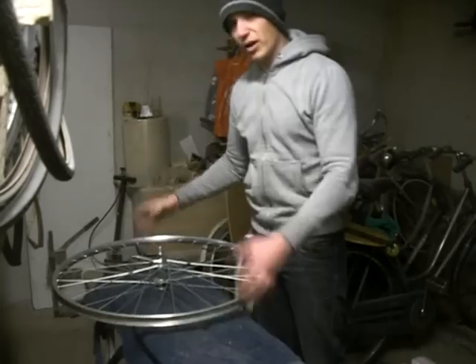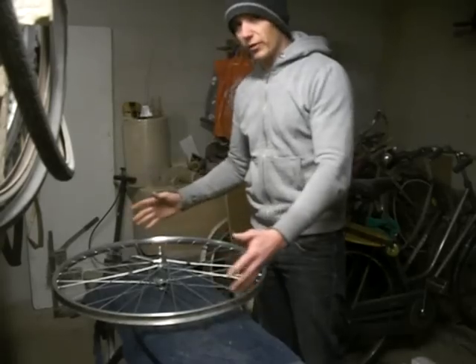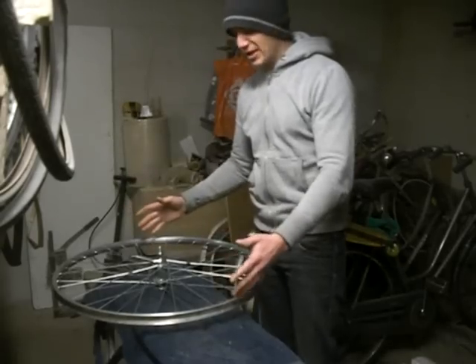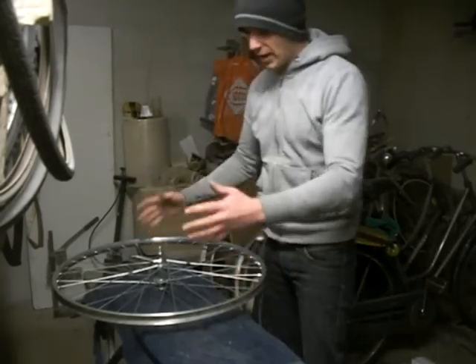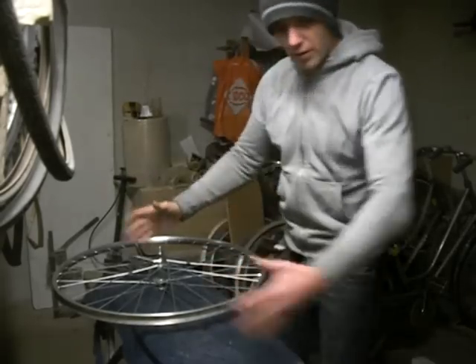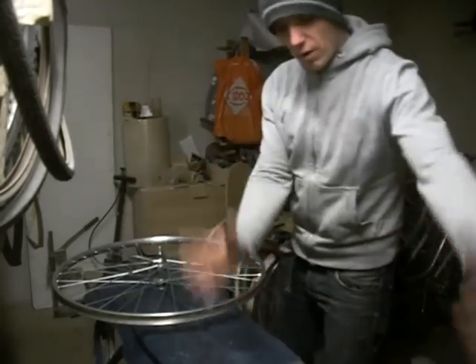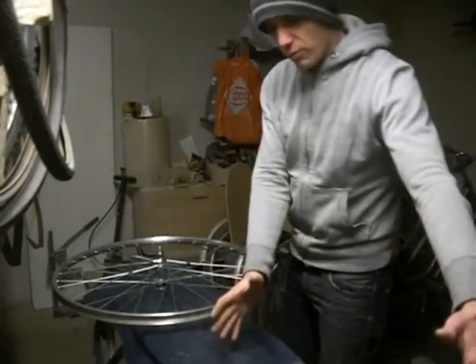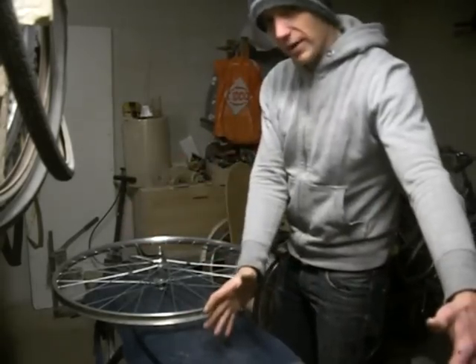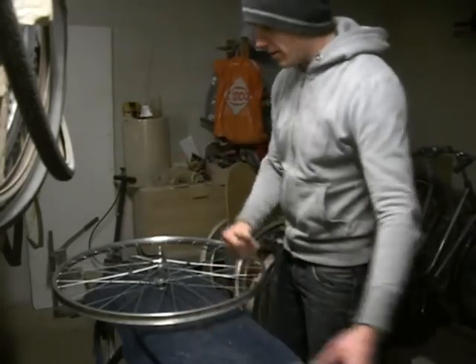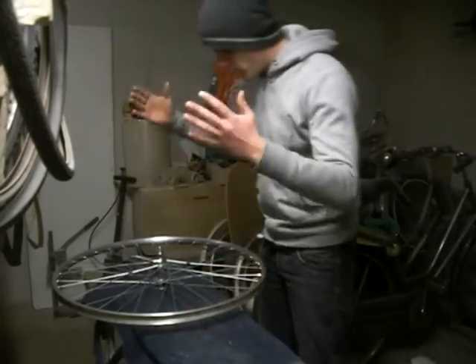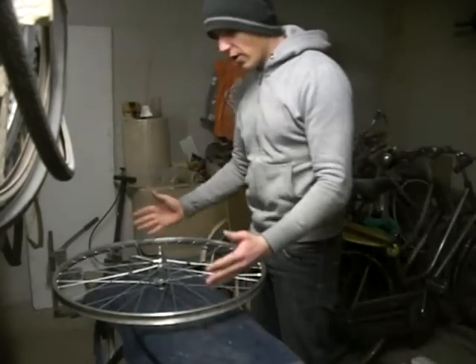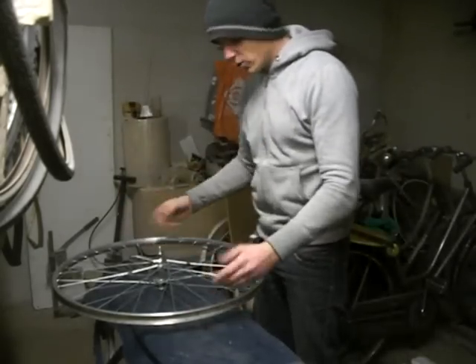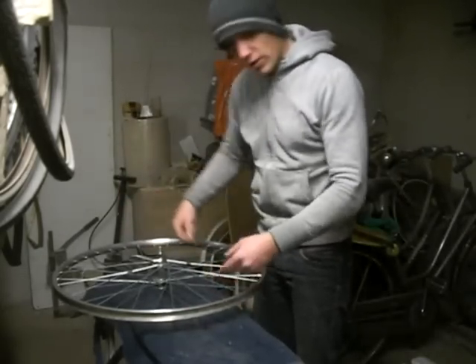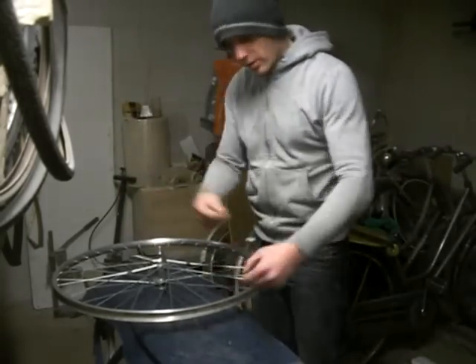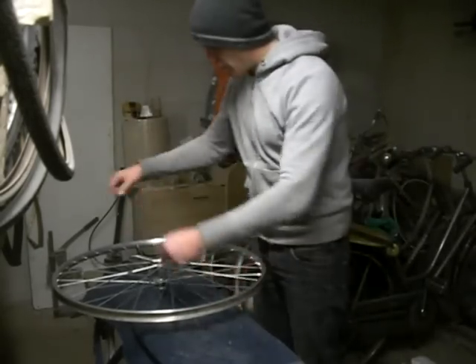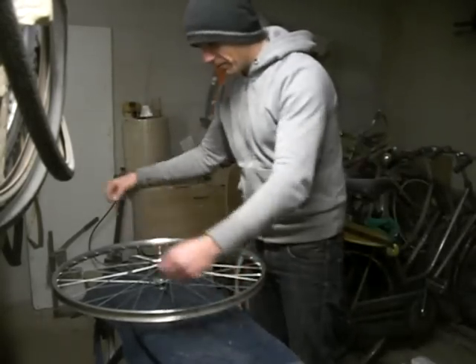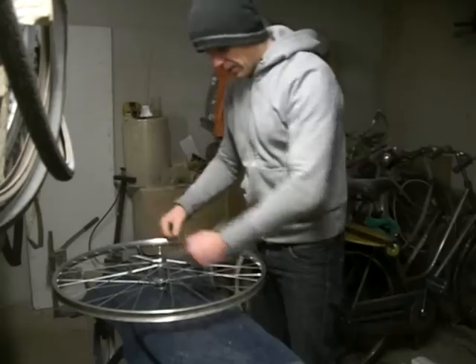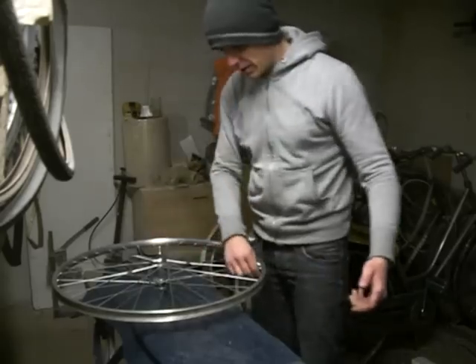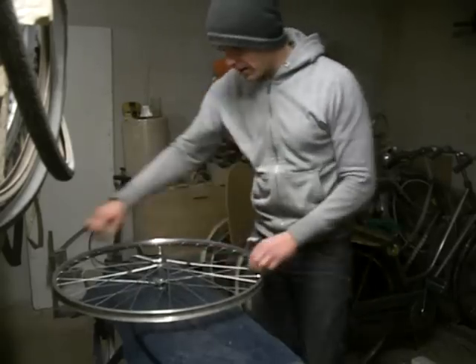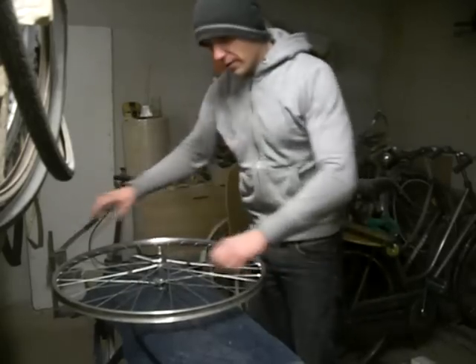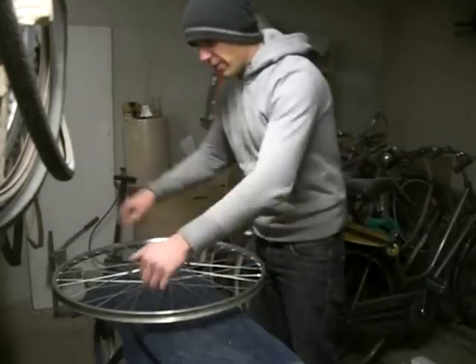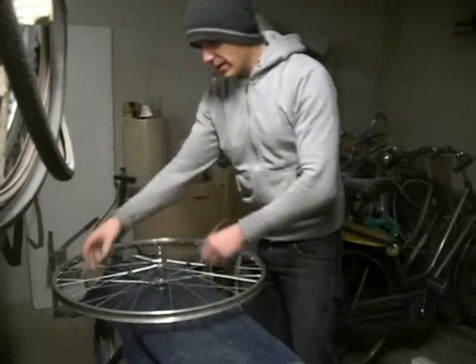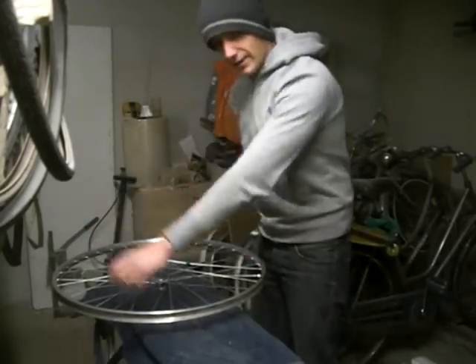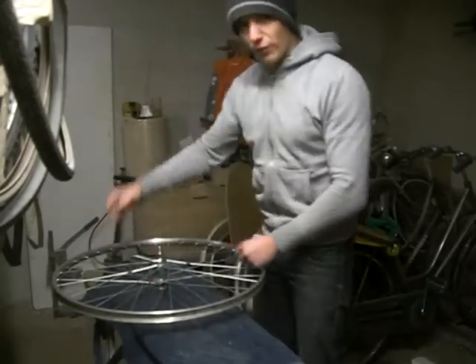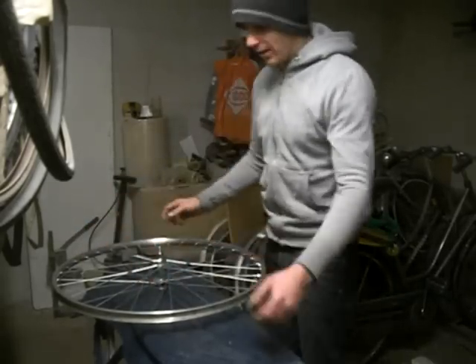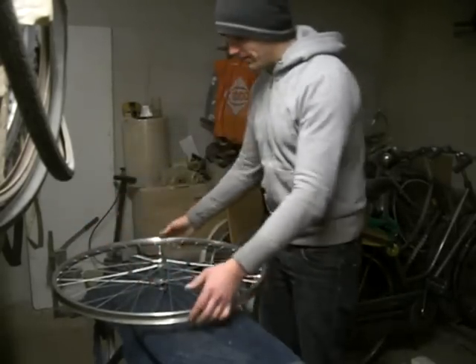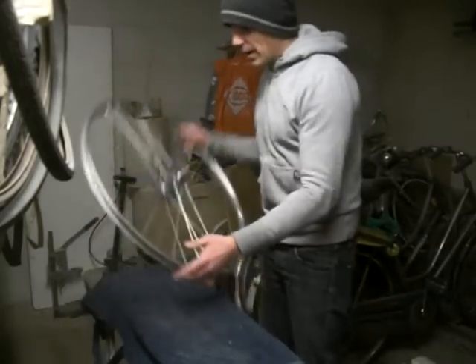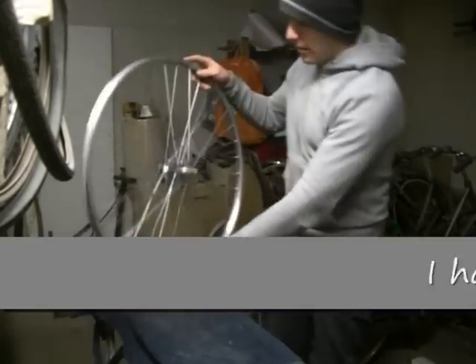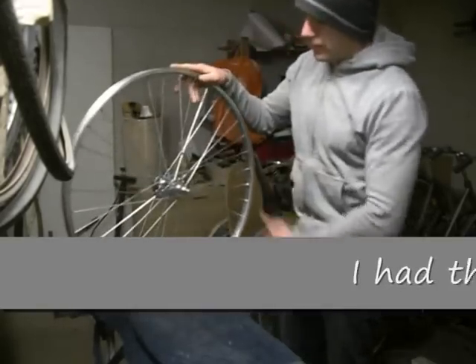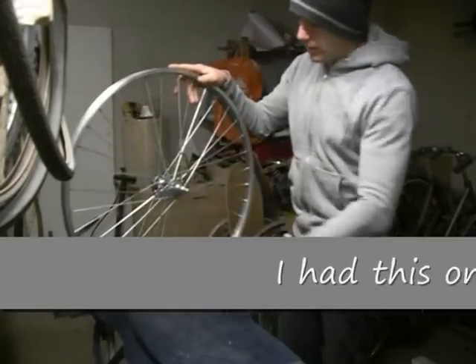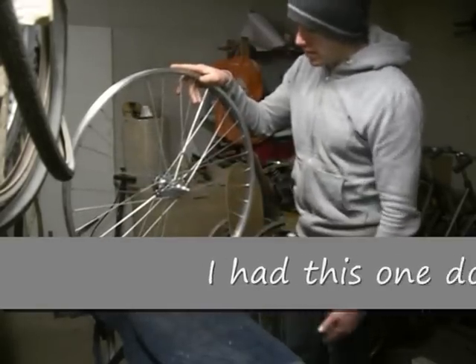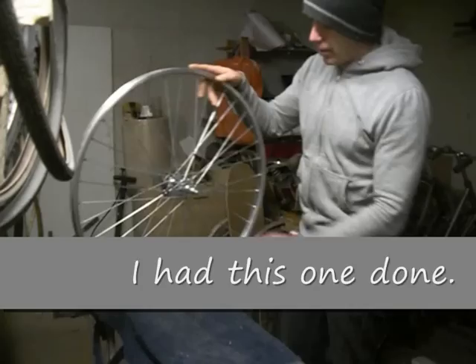If you want to do this yourself, have one wheel properly done and the wheel you're going to do so that you can copy them, and then just be very careful and meticulous. Anyway, this one is done, looks great.